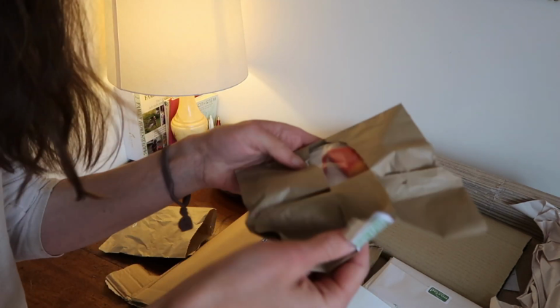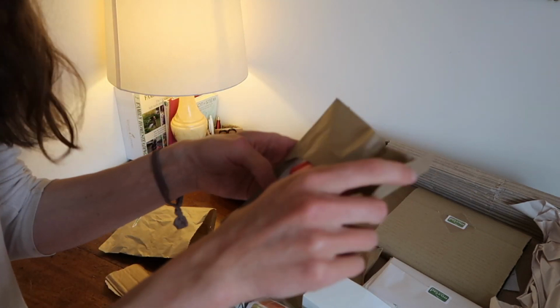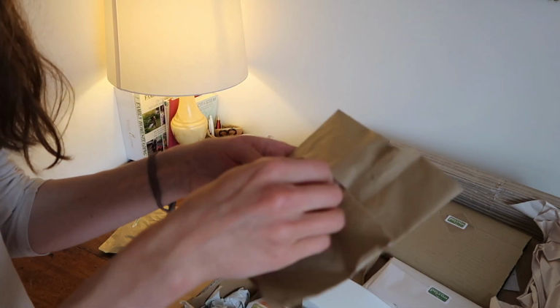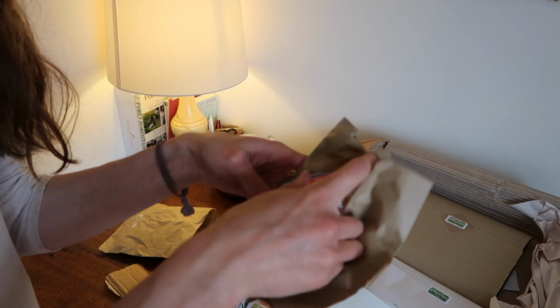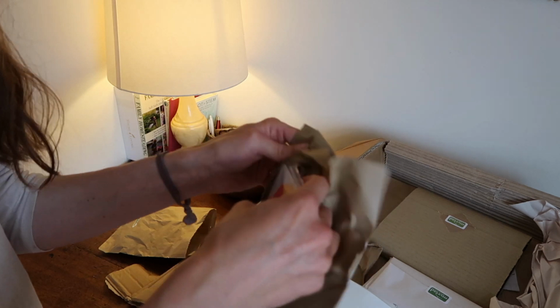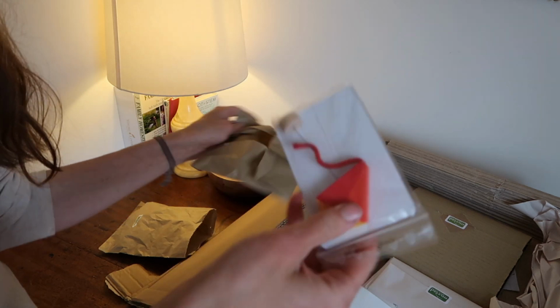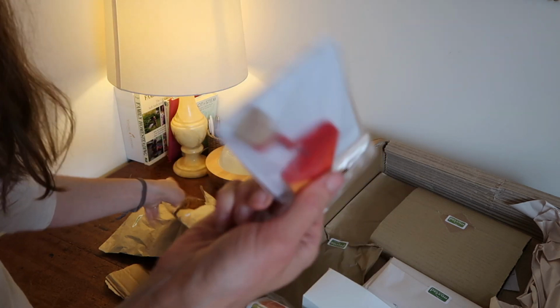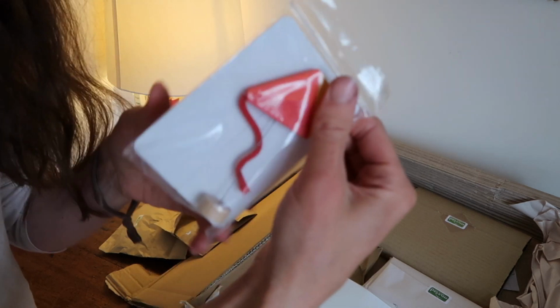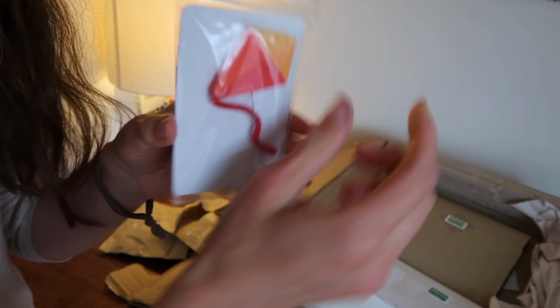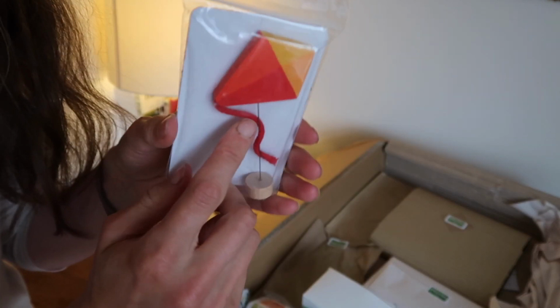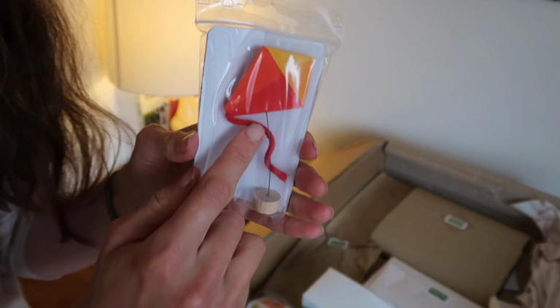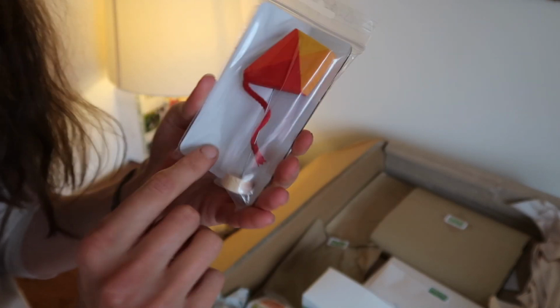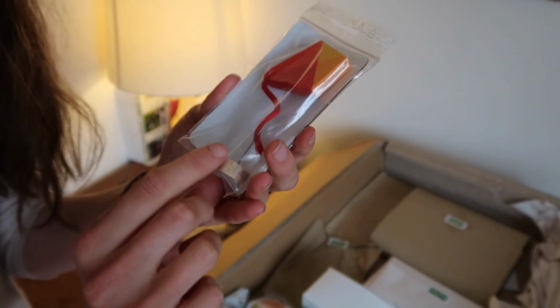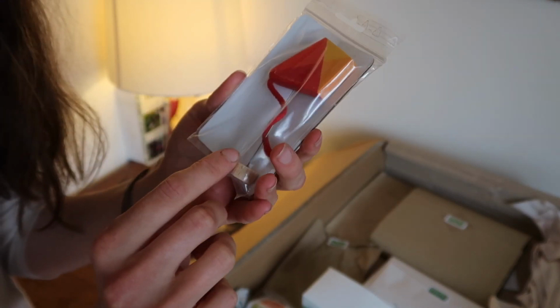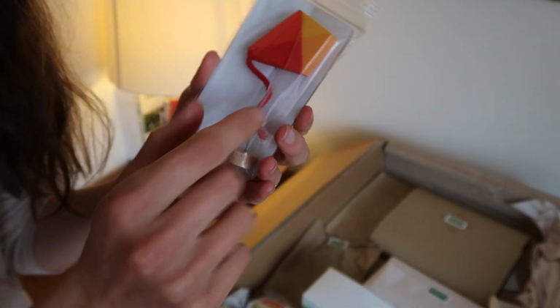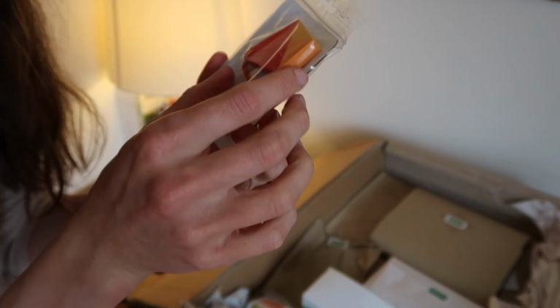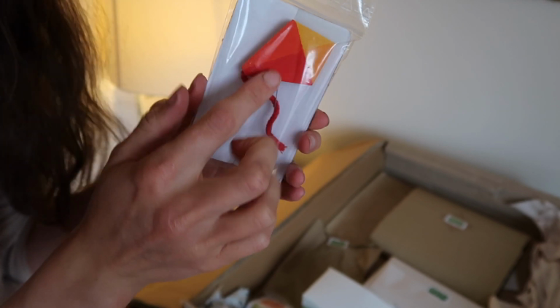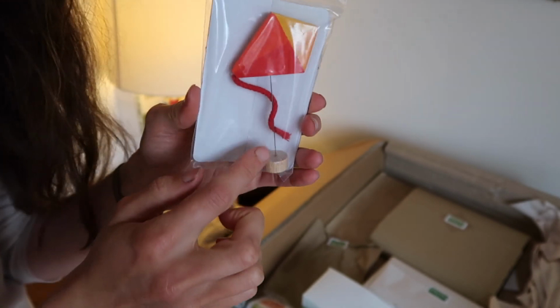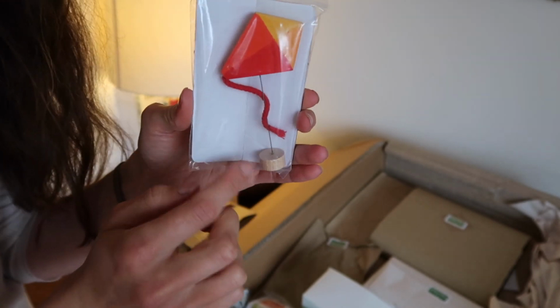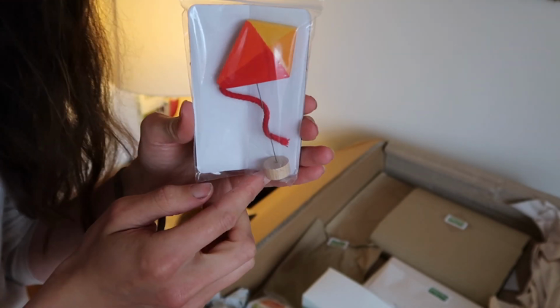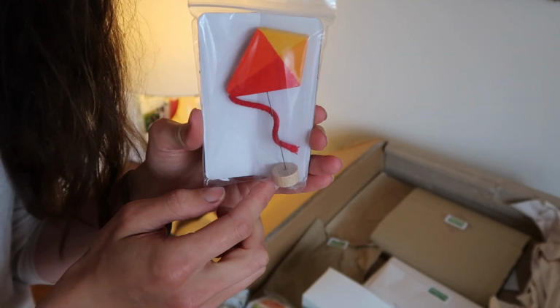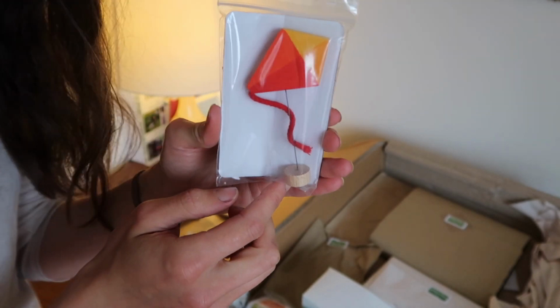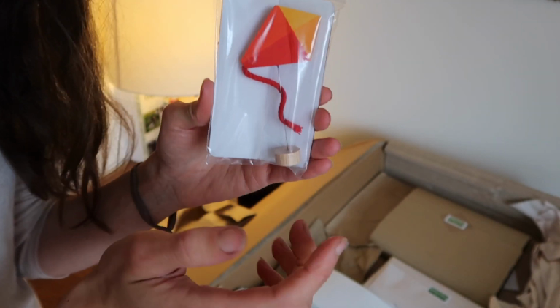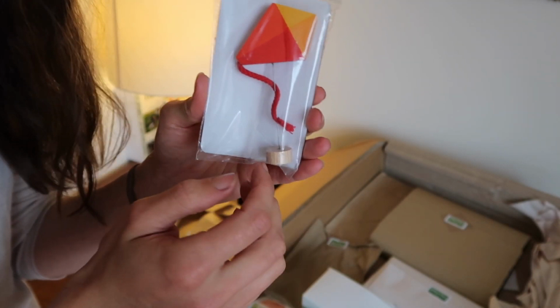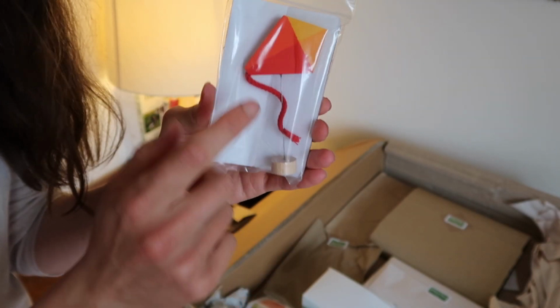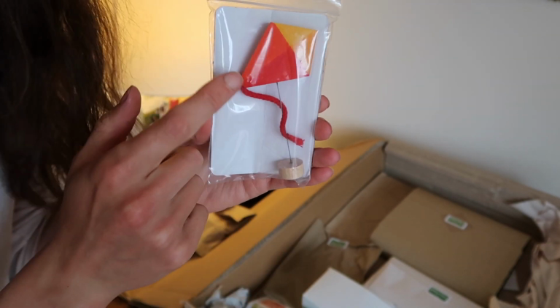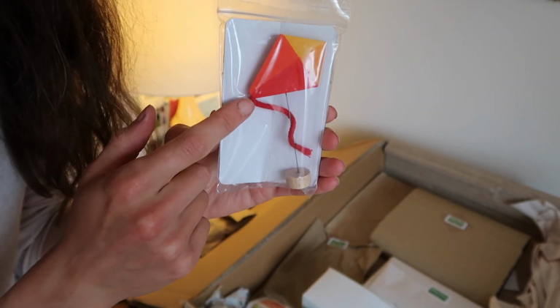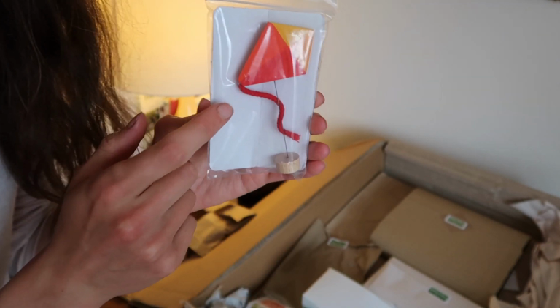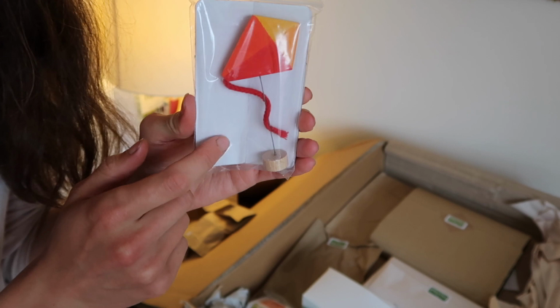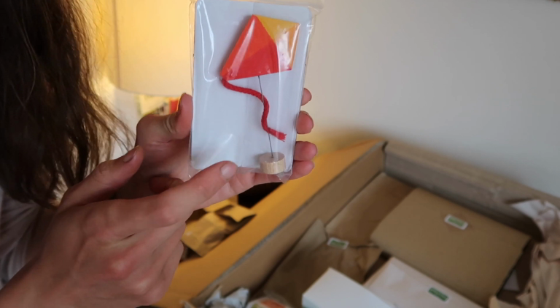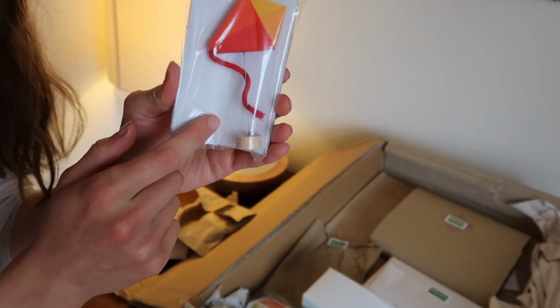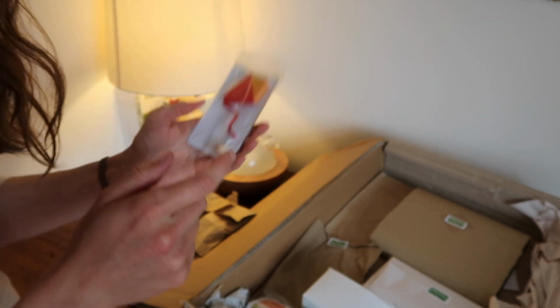This is a decoration for our Grimm celebration ring. I thought a kite would be really appropriate for autumn, and we're going to be decorating some kites as well.